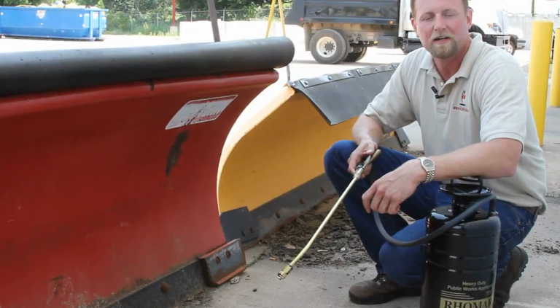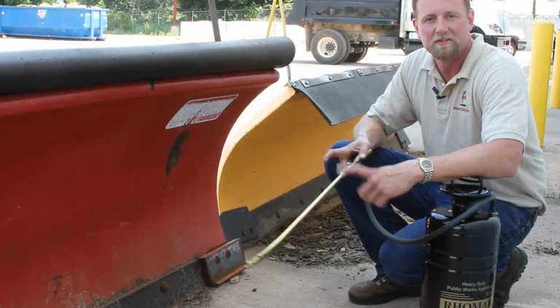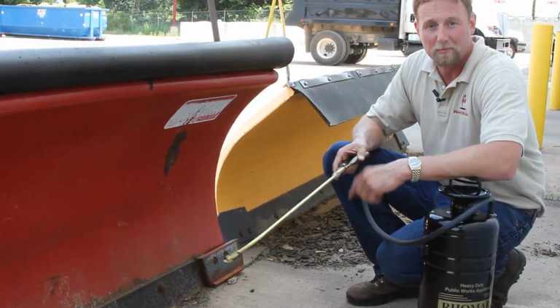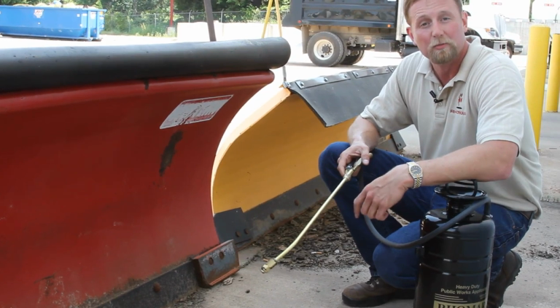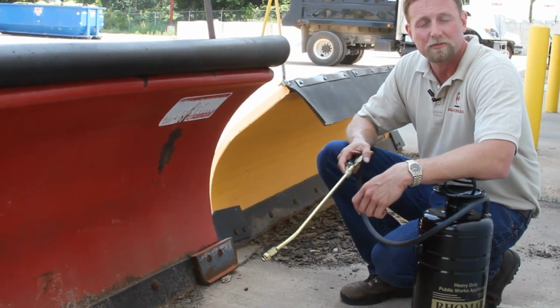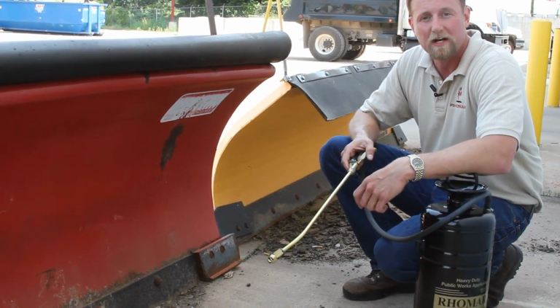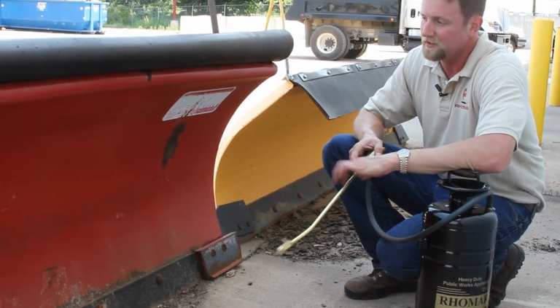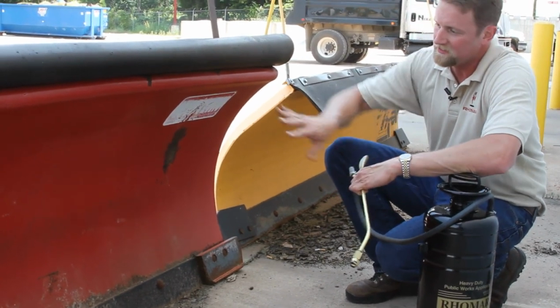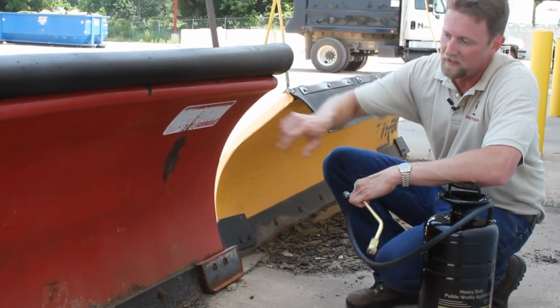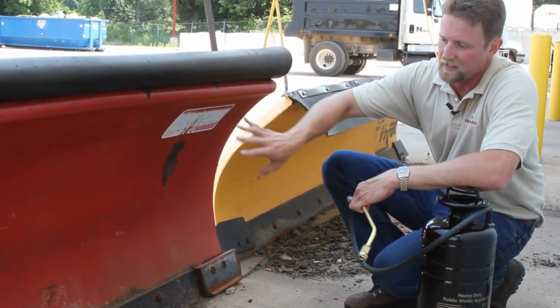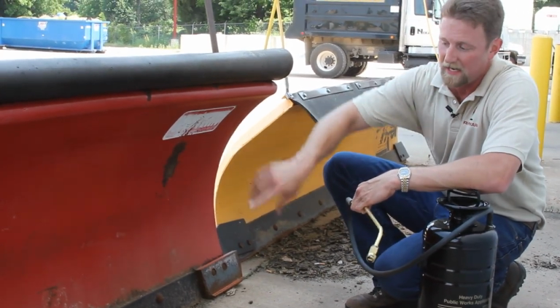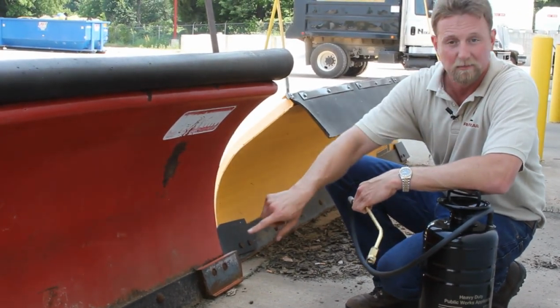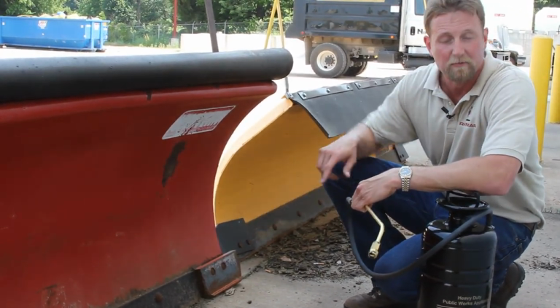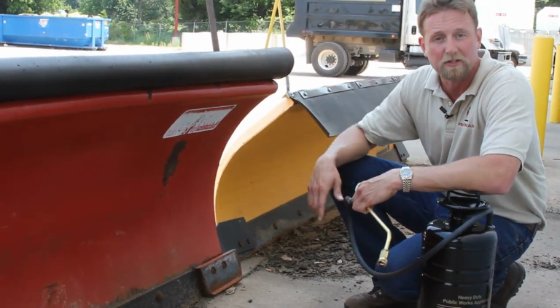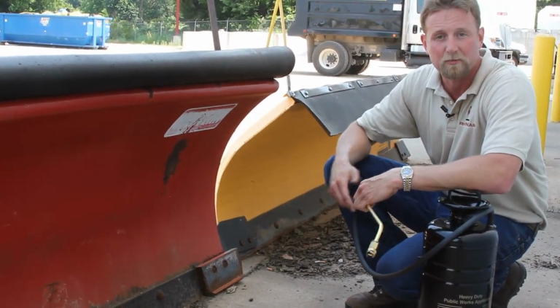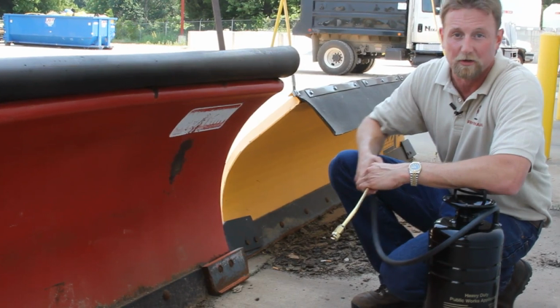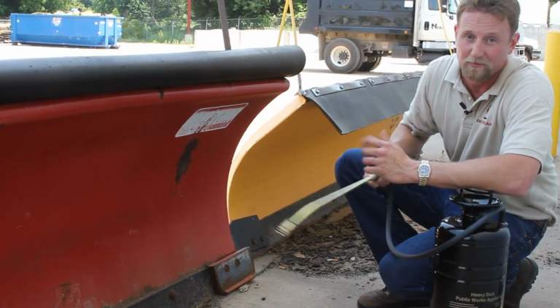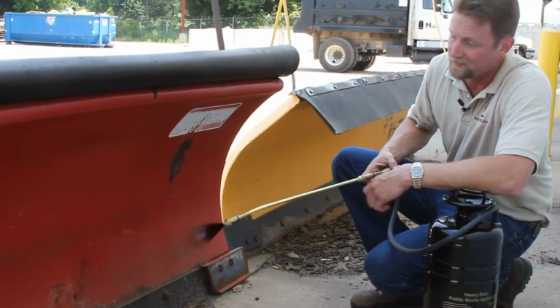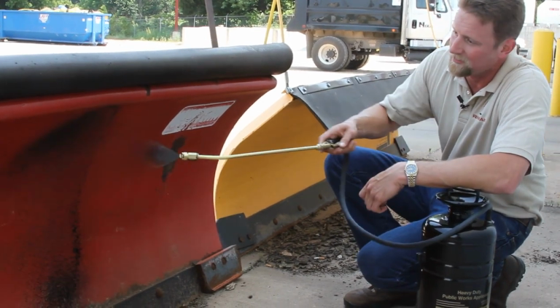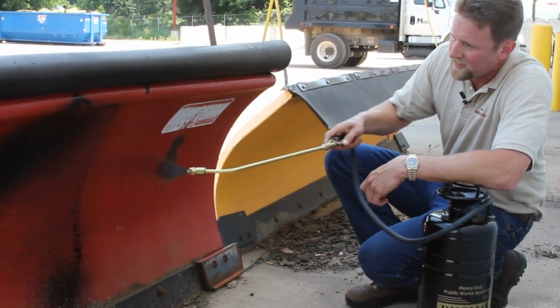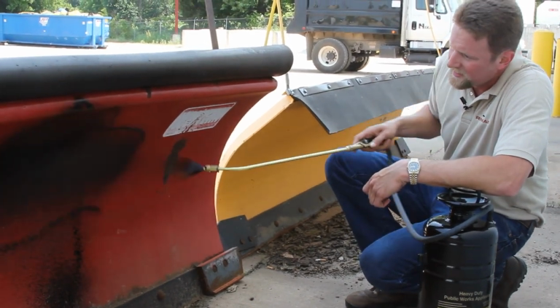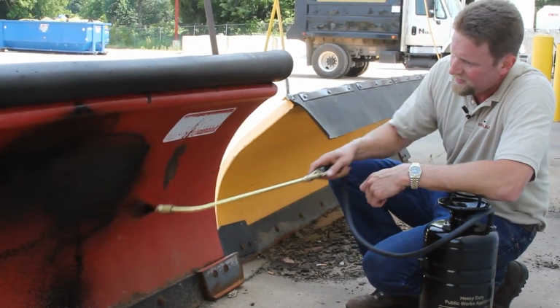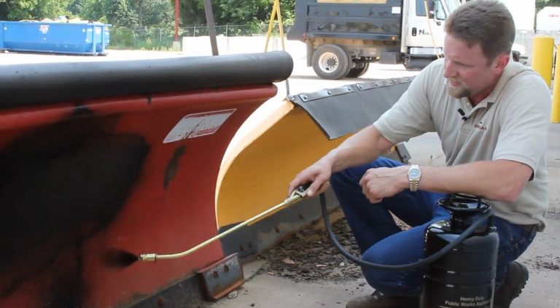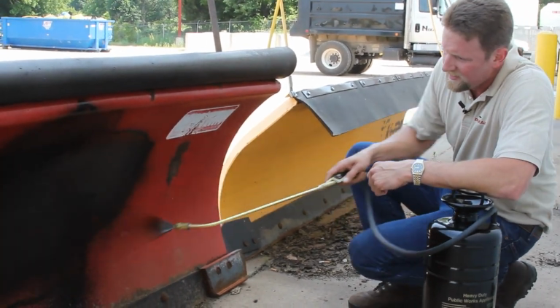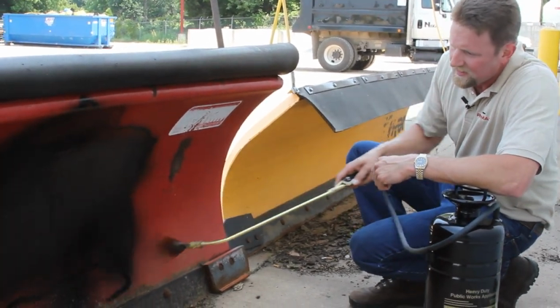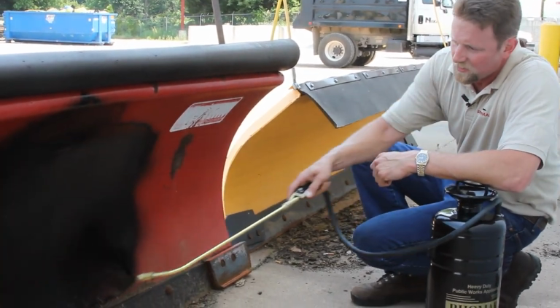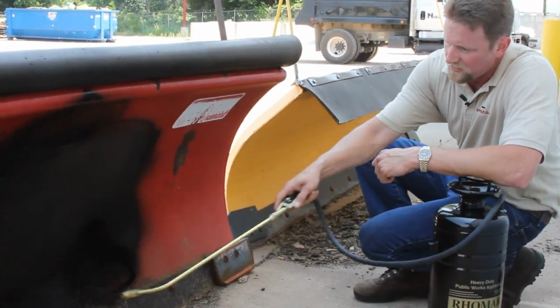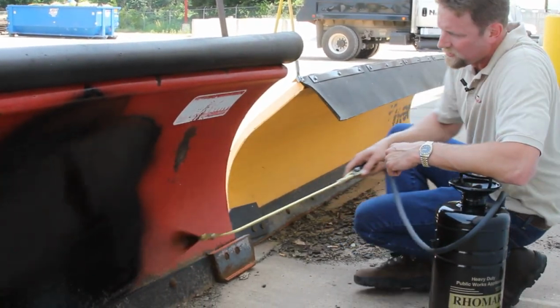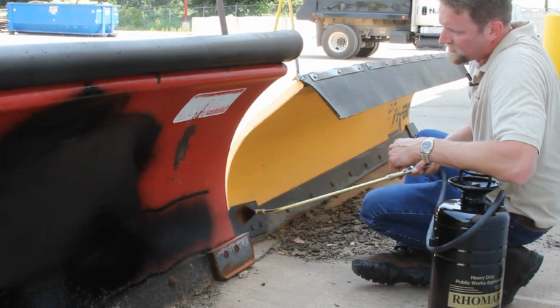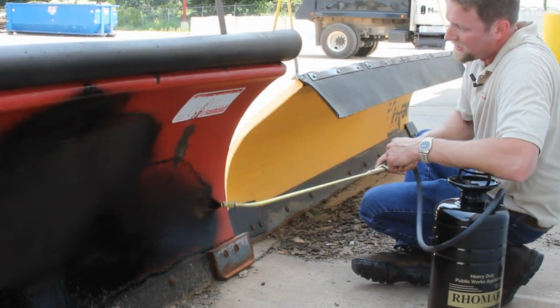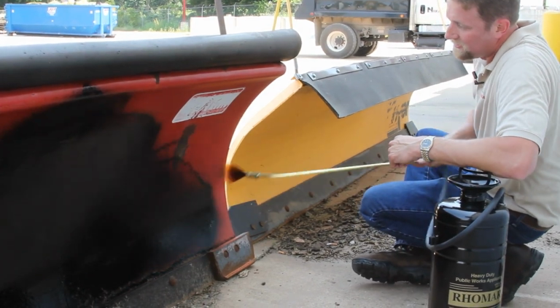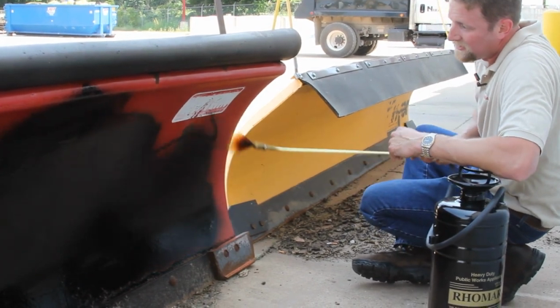Another nice area to apply the Lubrocele in the spring time is to the face of the plows. That'll keep the plow and the blade from rusting during summer storage. It's very easy to do, and this one coating — this one treatment — will last all summer long.